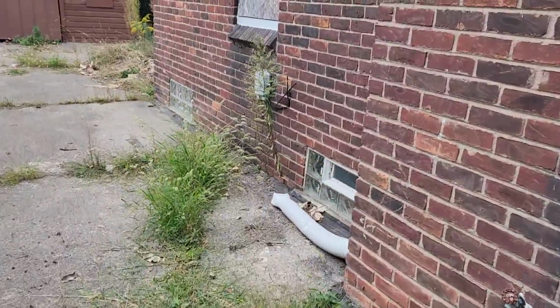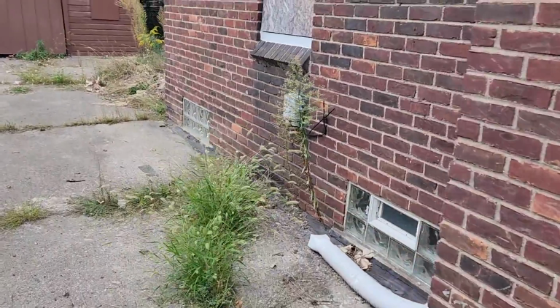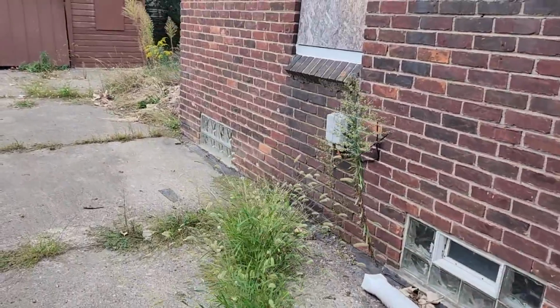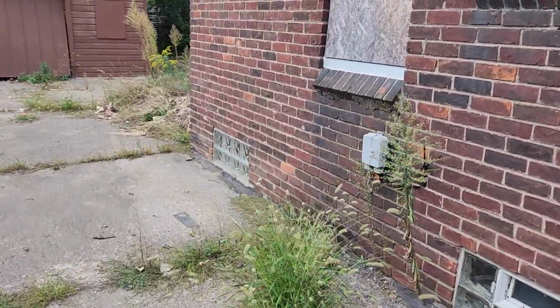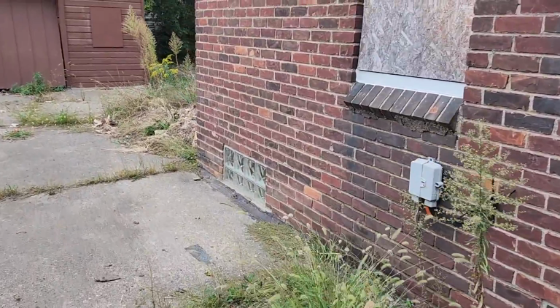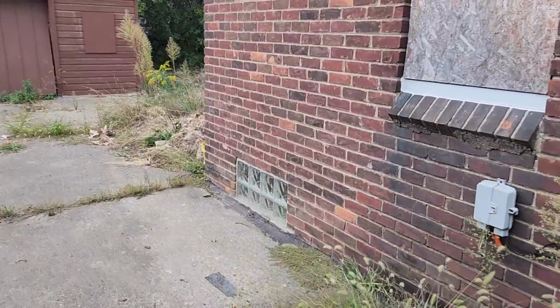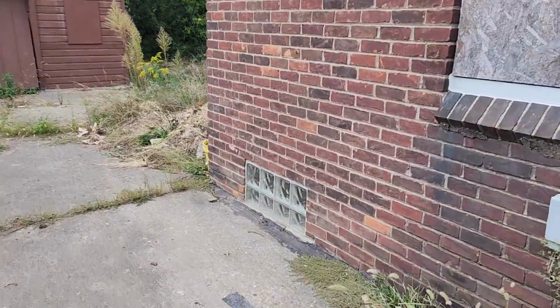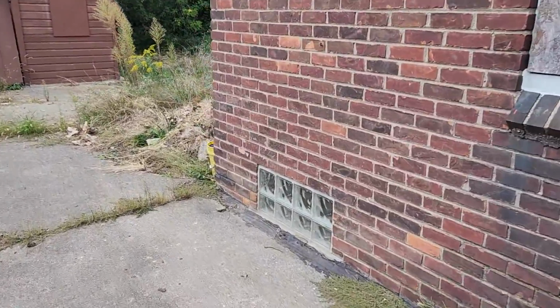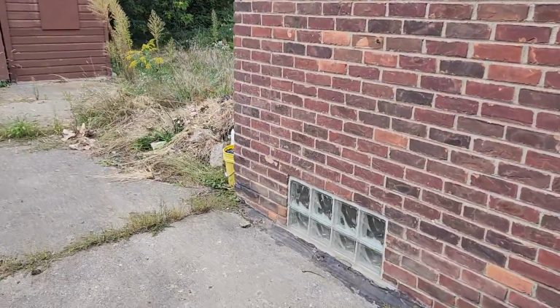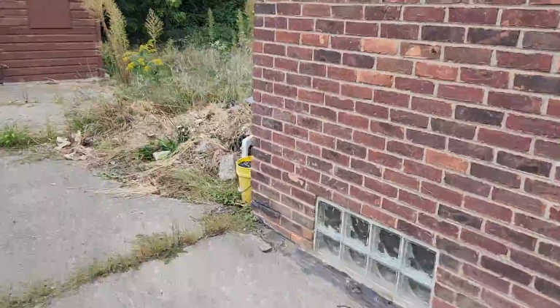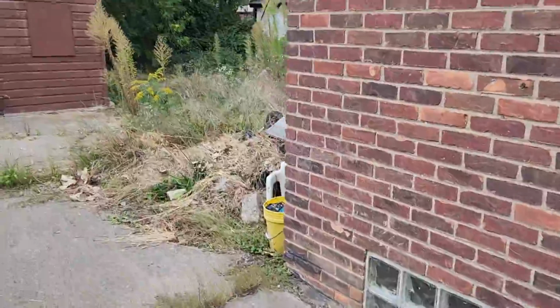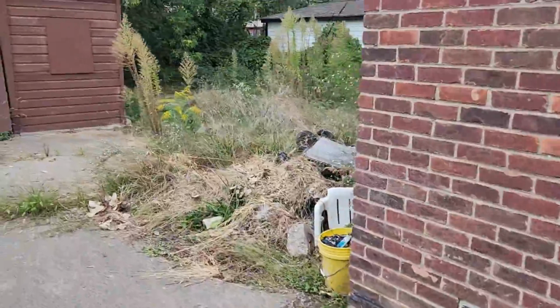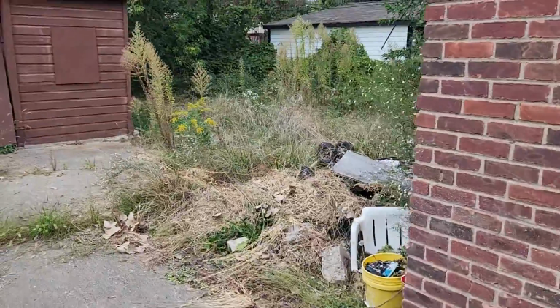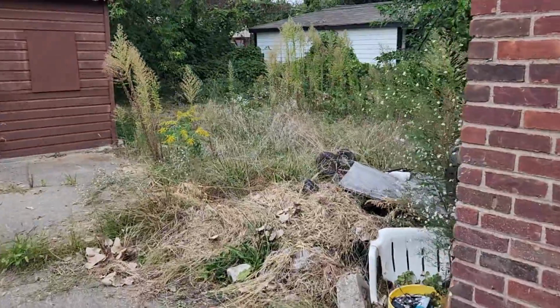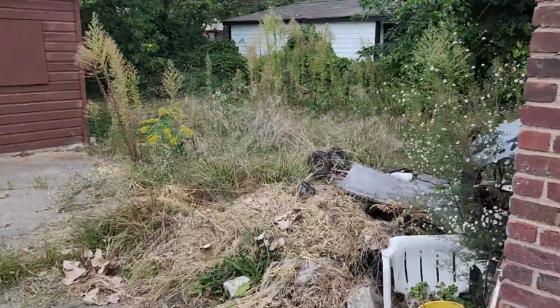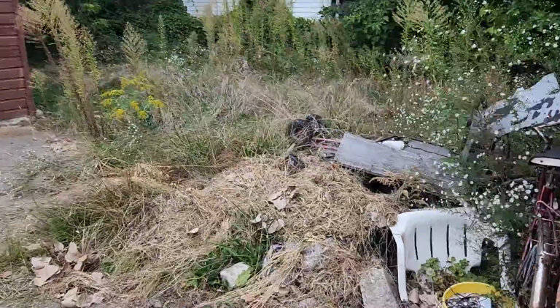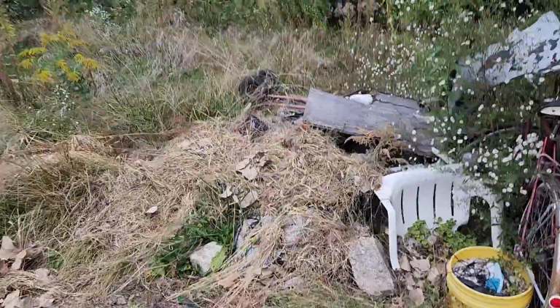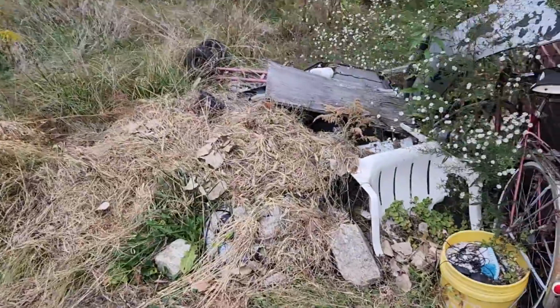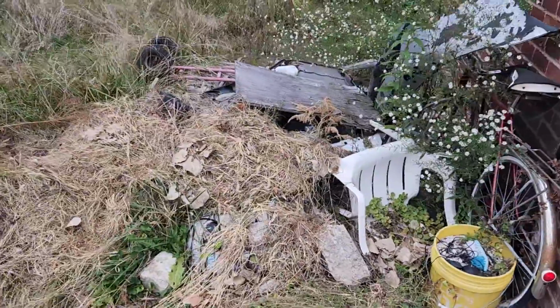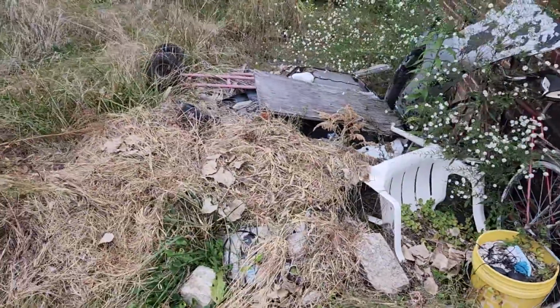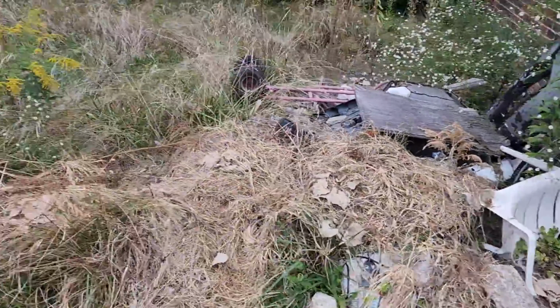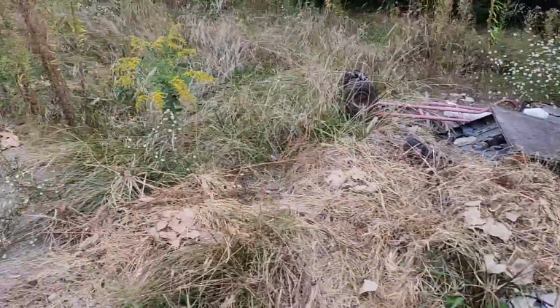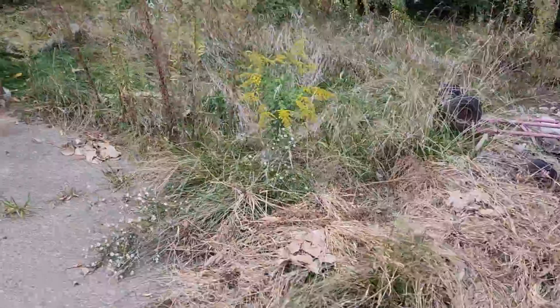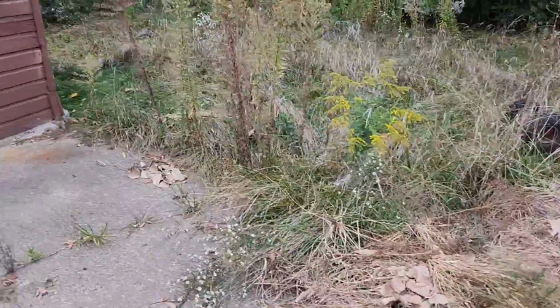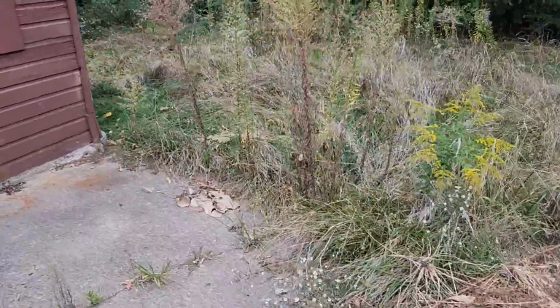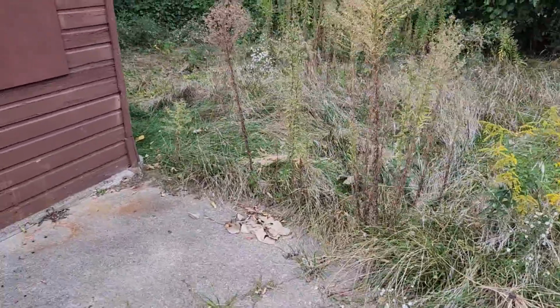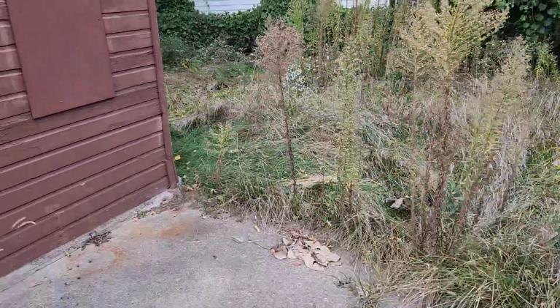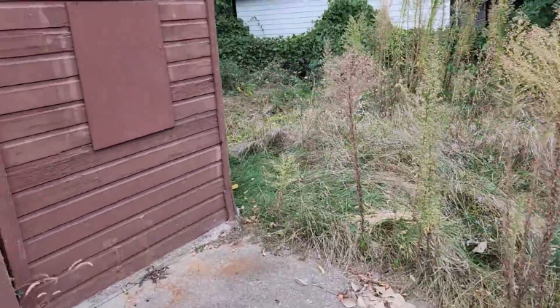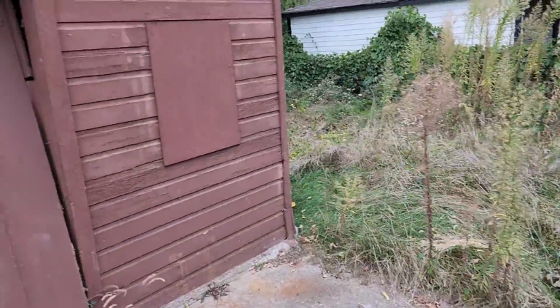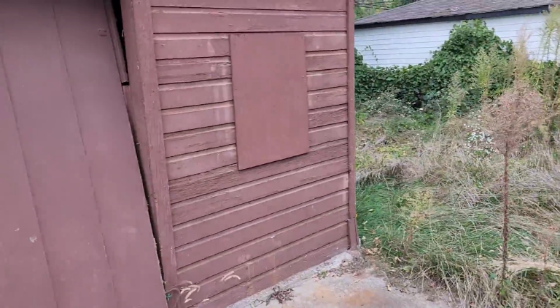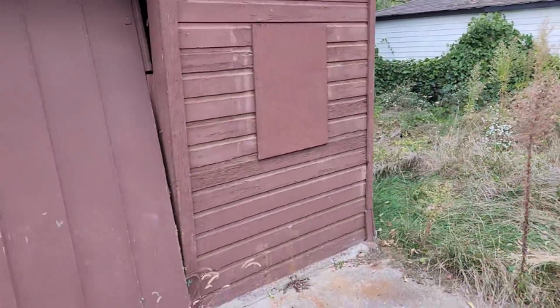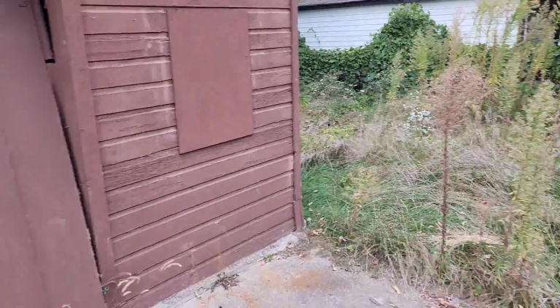Backyard hasn't been cut in about a year and a half. The fence lines are bad. Bunch of trash in the backyard. Garage has got trash in it. I recommend paint the garage.